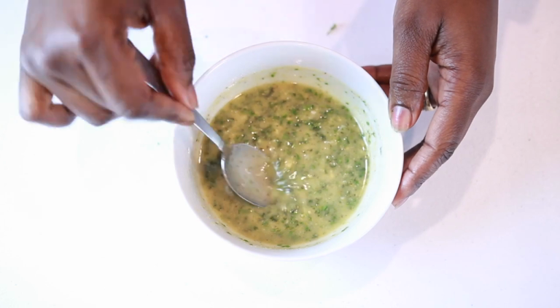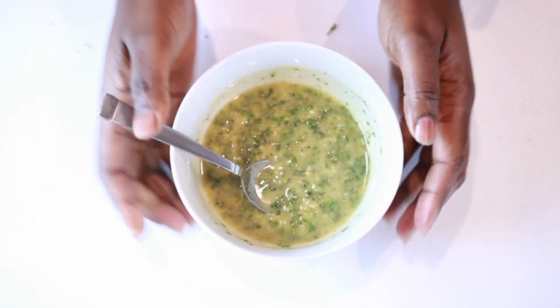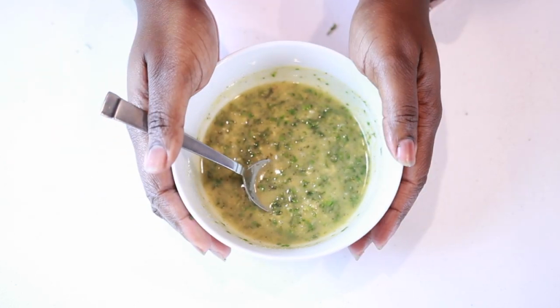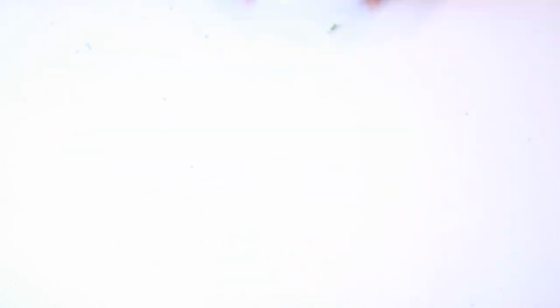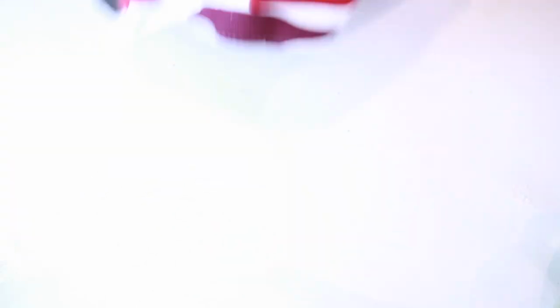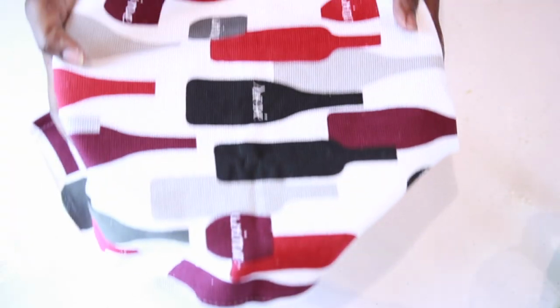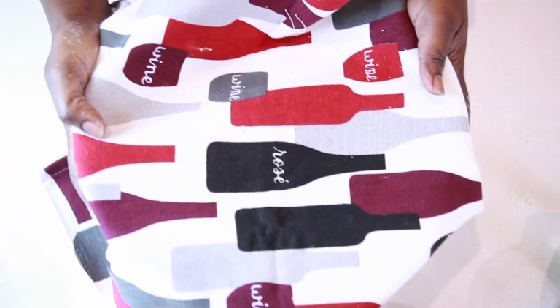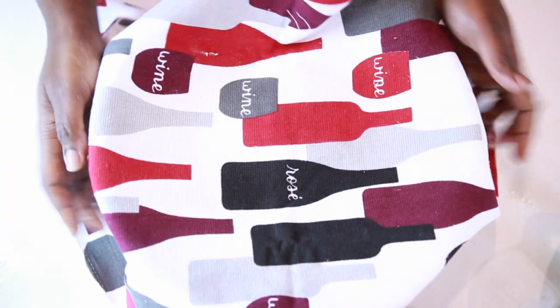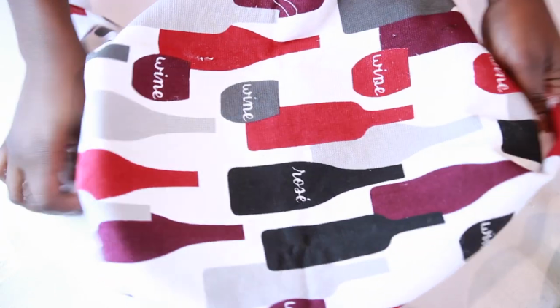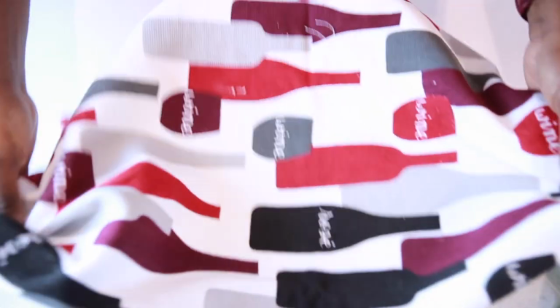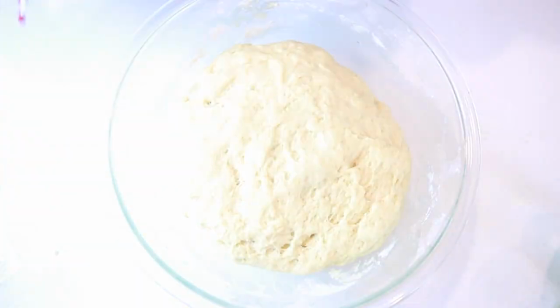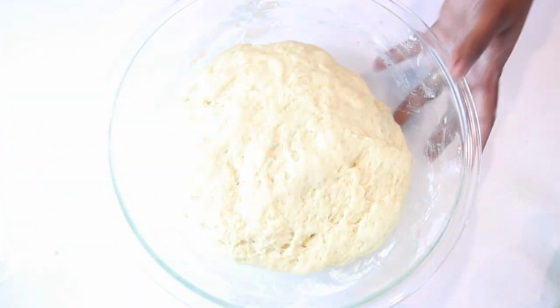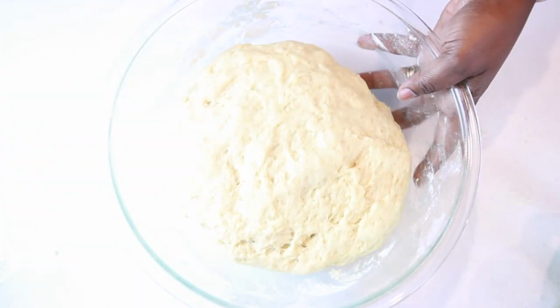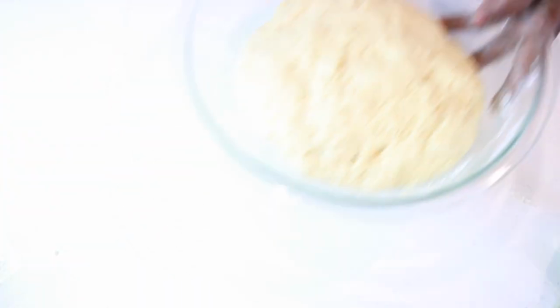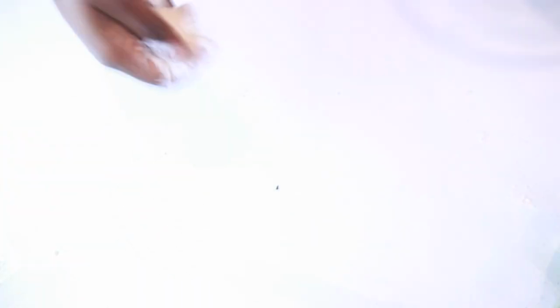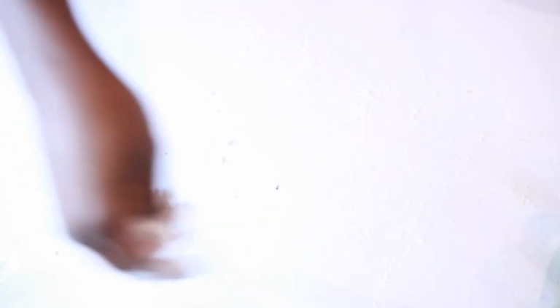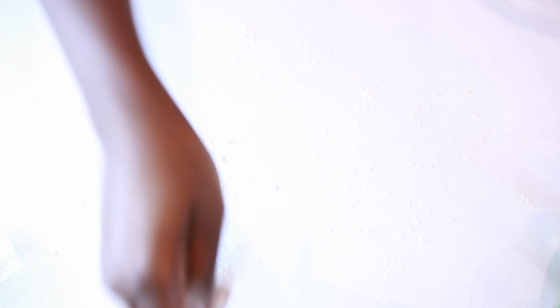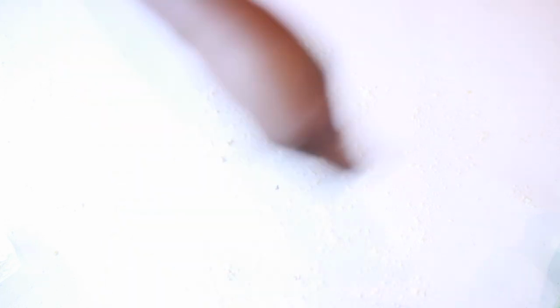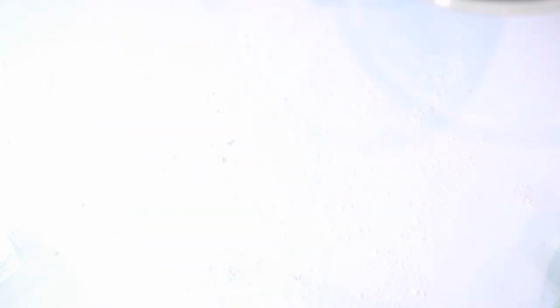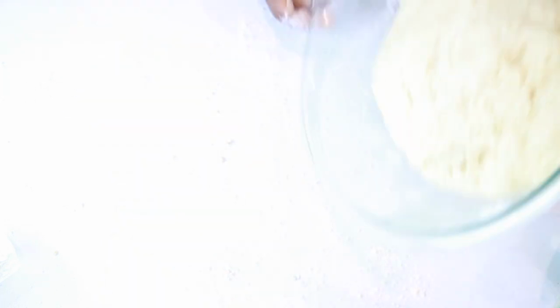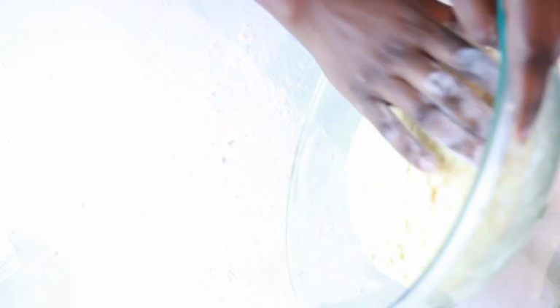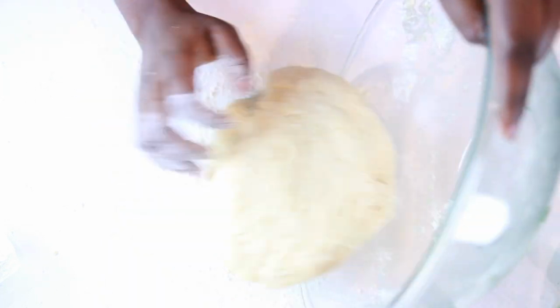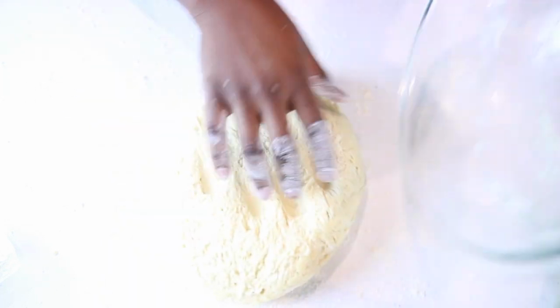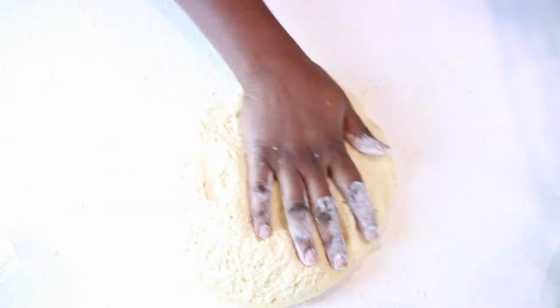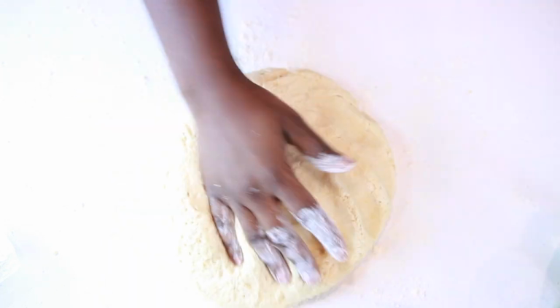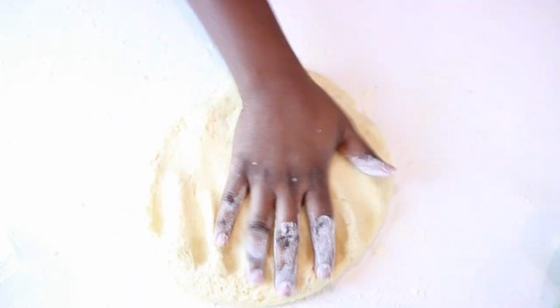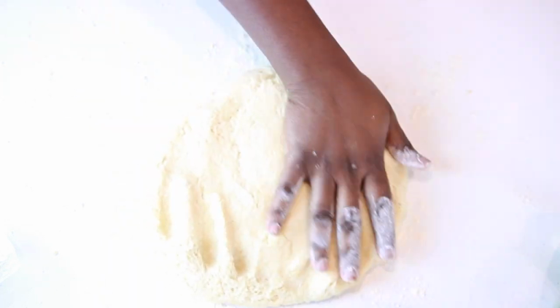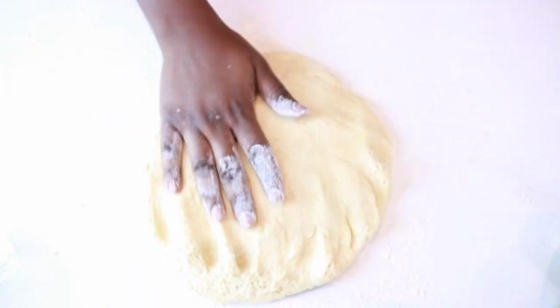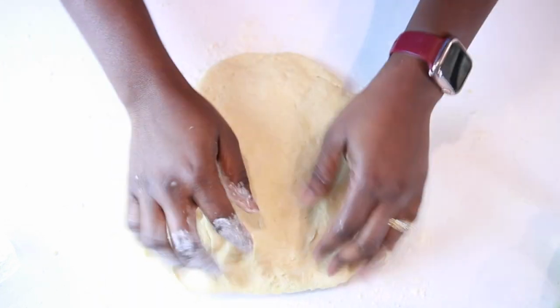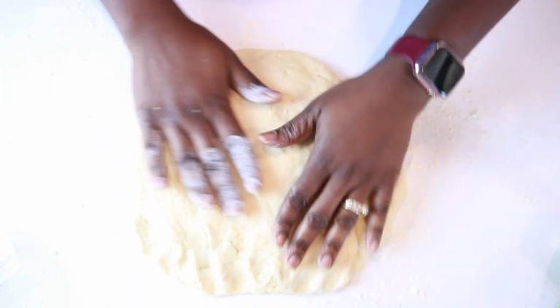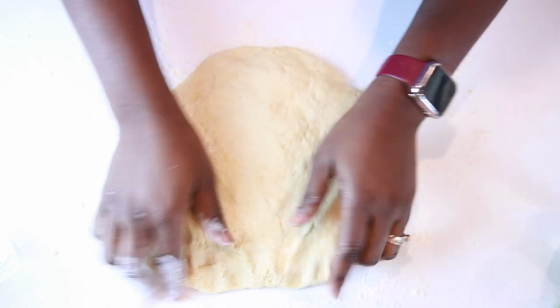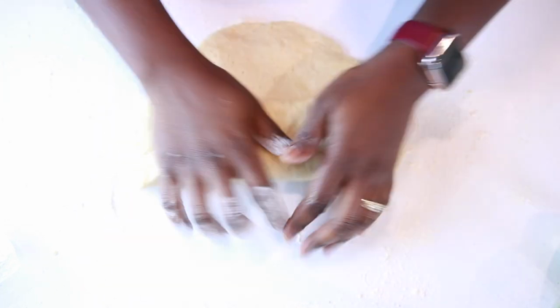Give everything a quick mix, then set it aside. An hour and a half later, your dough should have tripled in size. At this point, preheat your oven to 400 degrees Fahrenheit, flour your working surface, and knead your dough for a few more minutes.